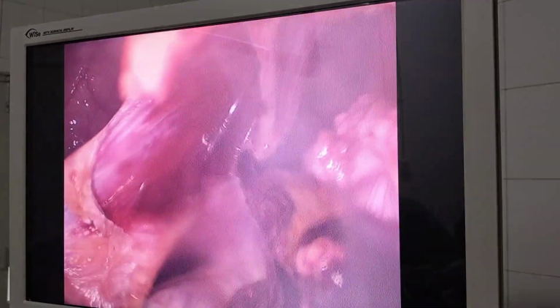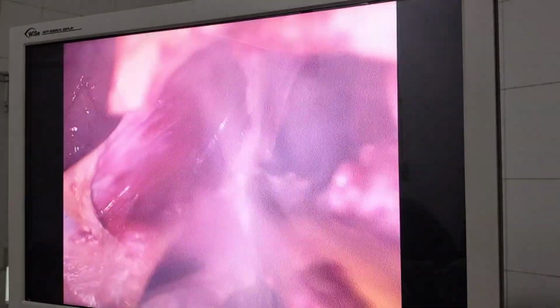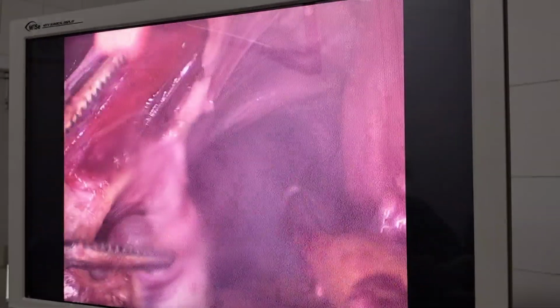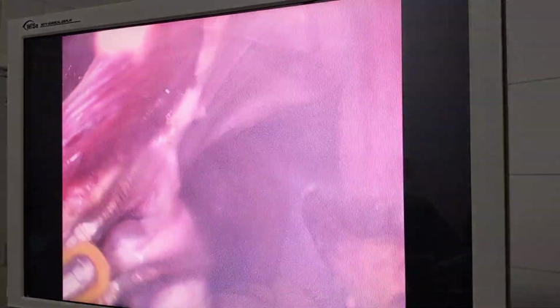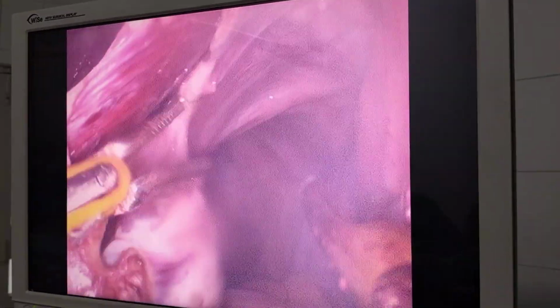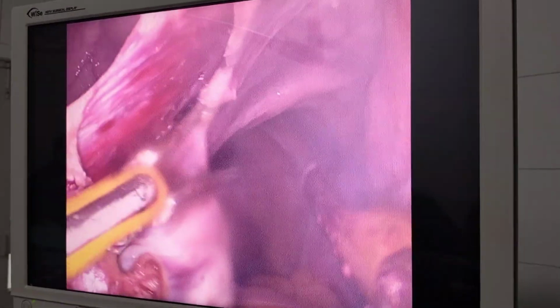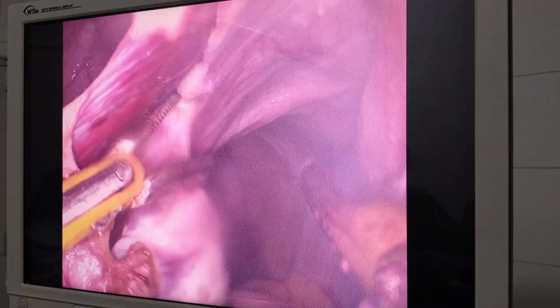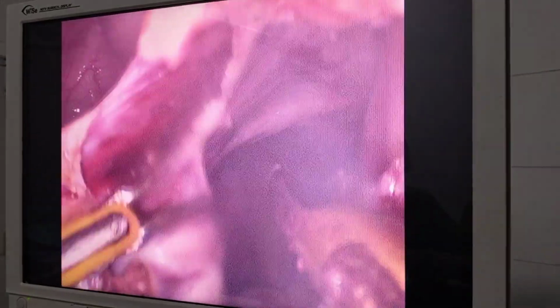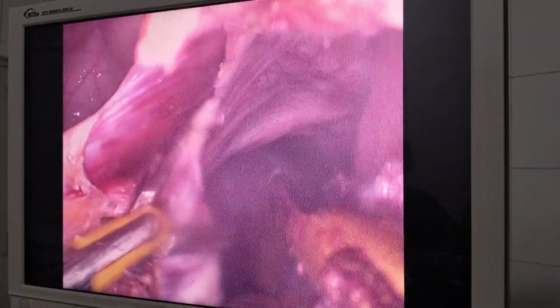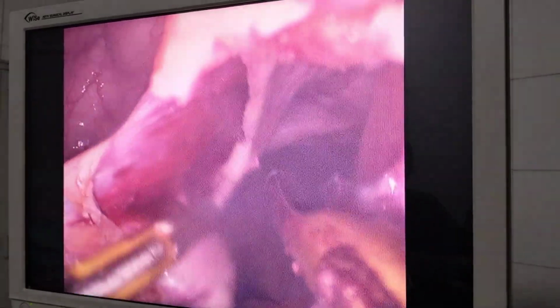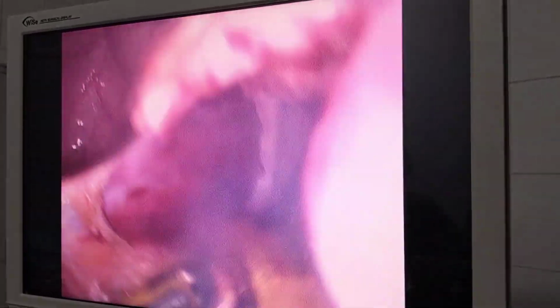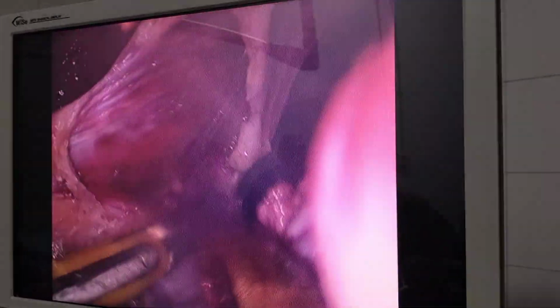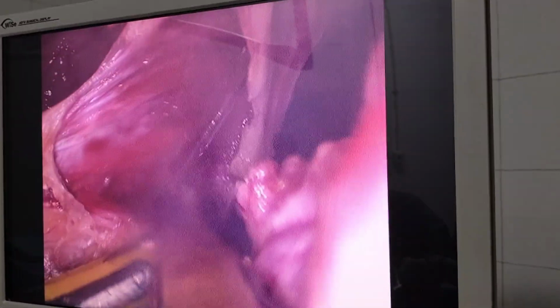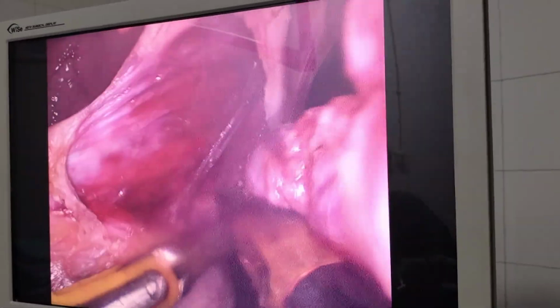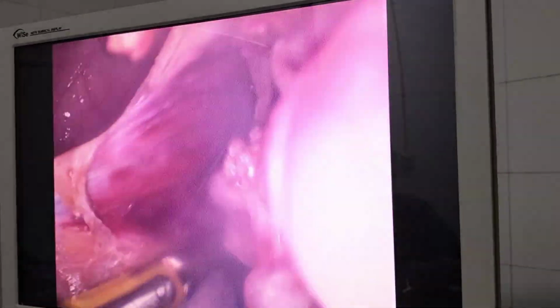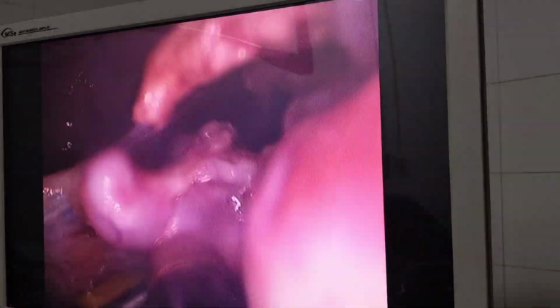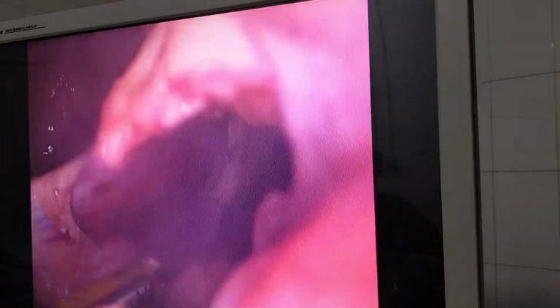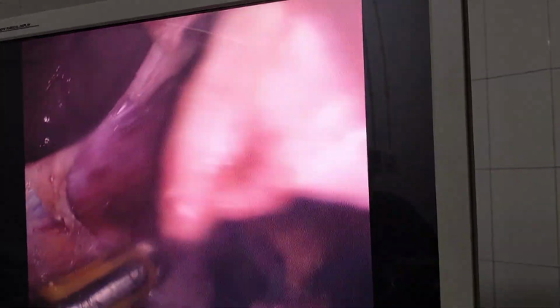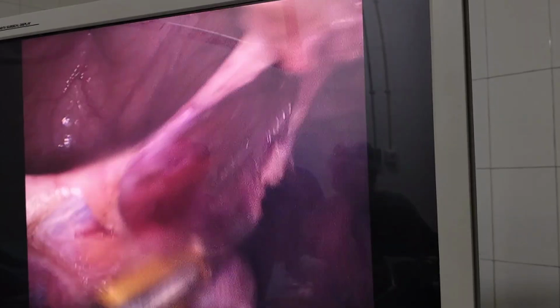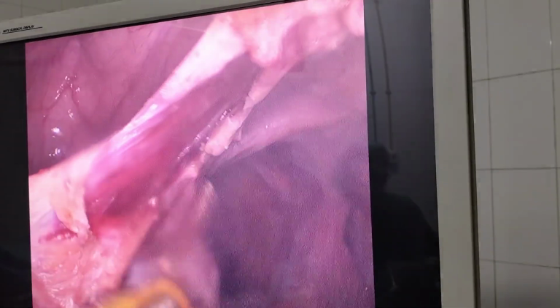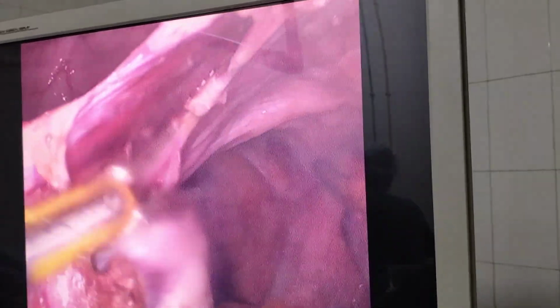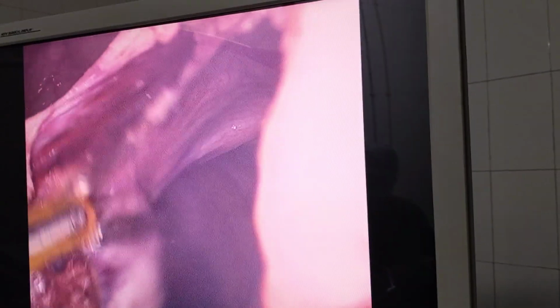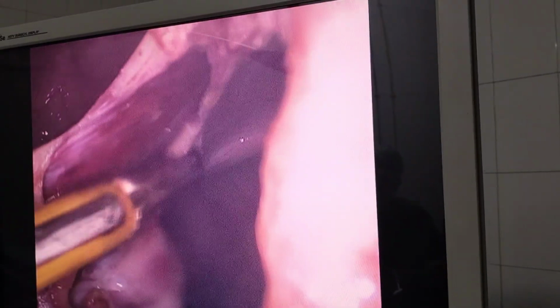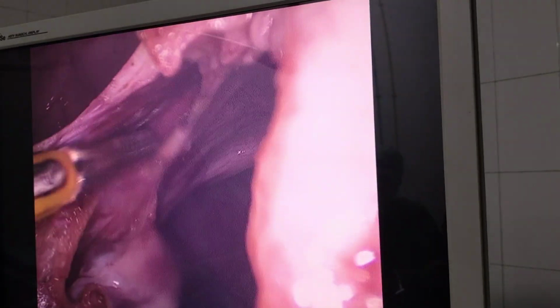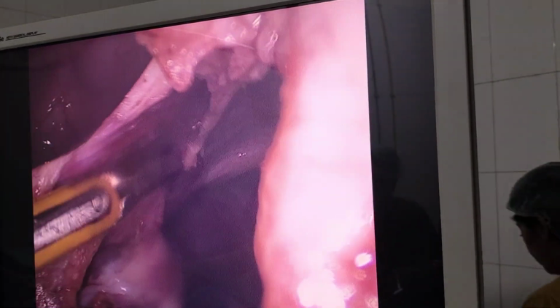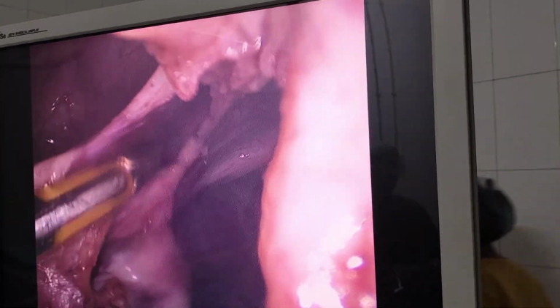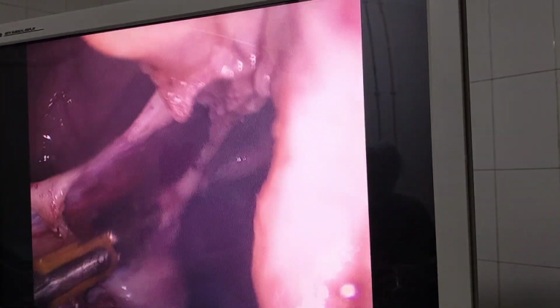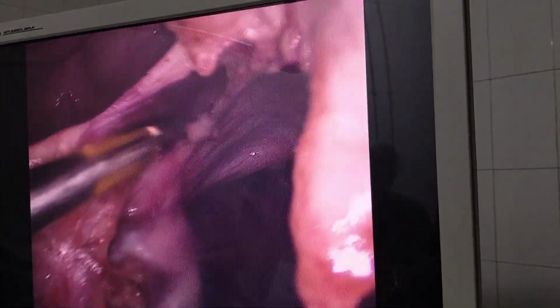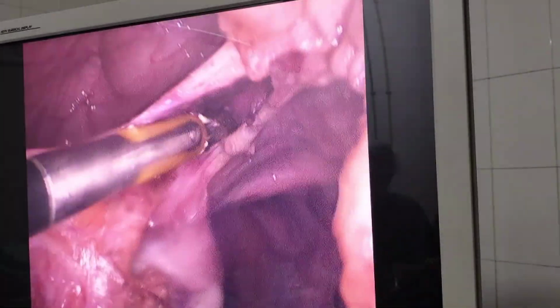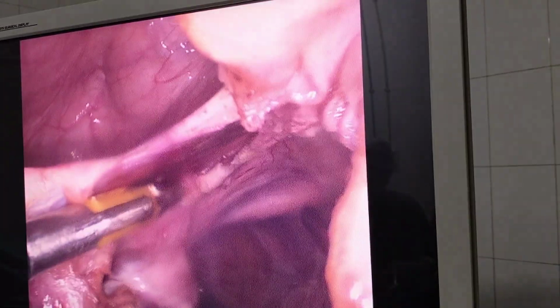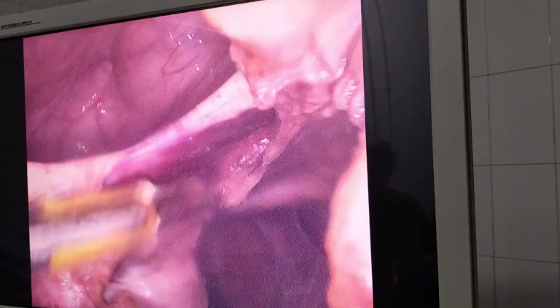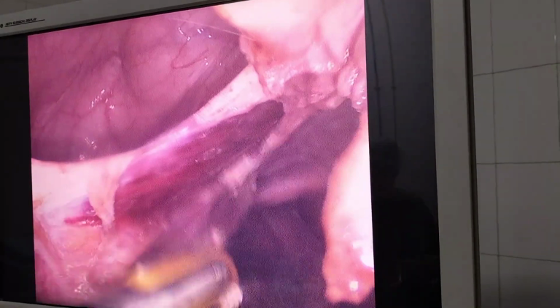Because once you have completed the hysterectomy and you are at the vault, if you have placed very high ports it is very difficult for endosuturing. With the routine side ports, the uterus can be manipulated to both sides and we can comfortably complete the surgery.